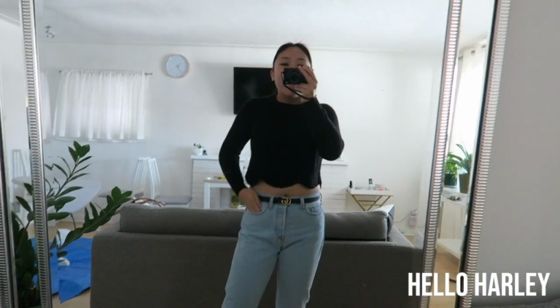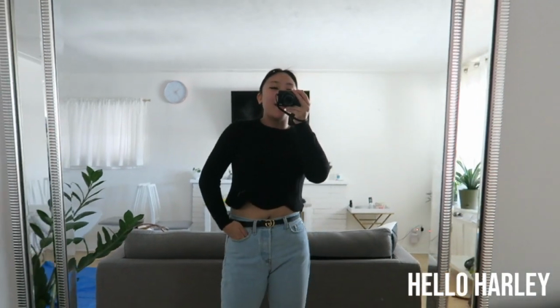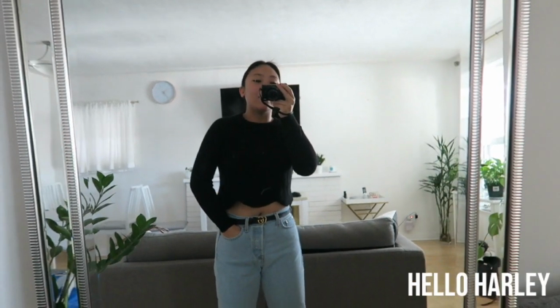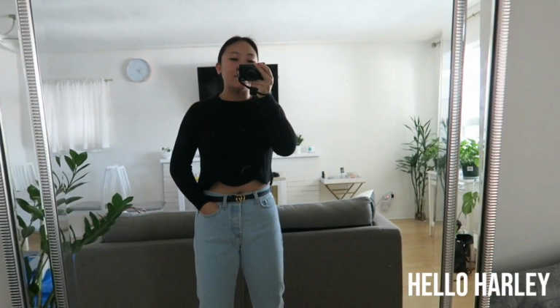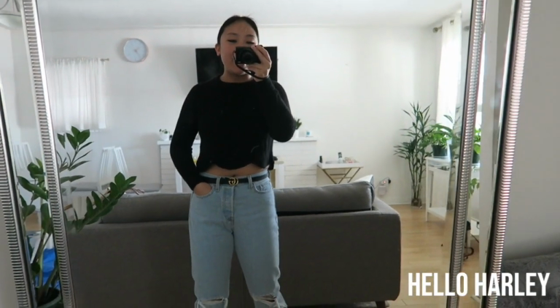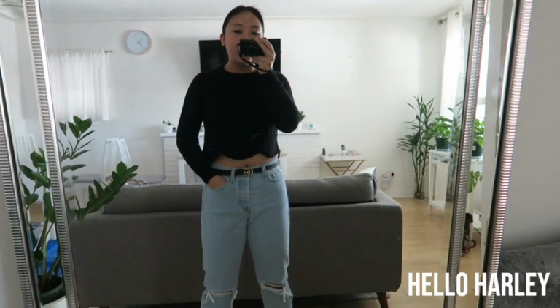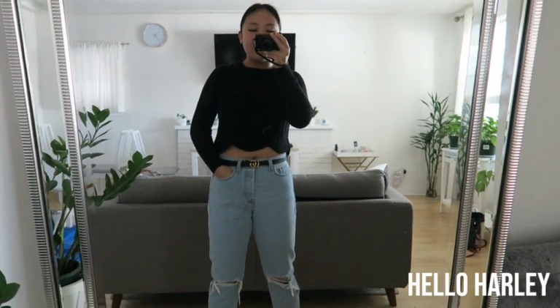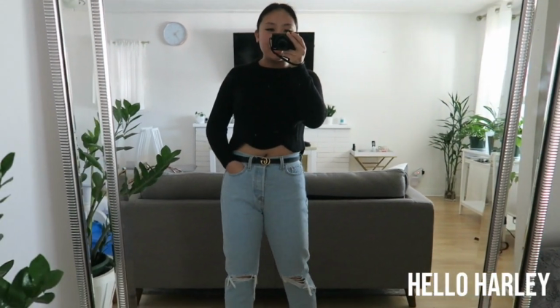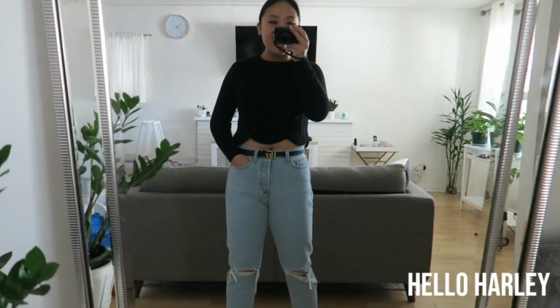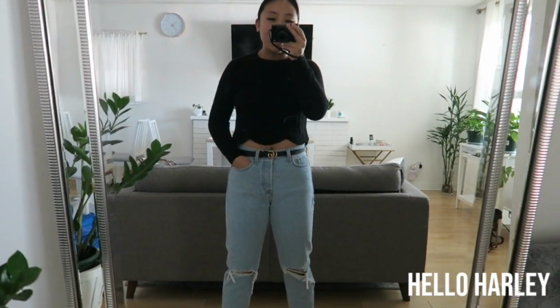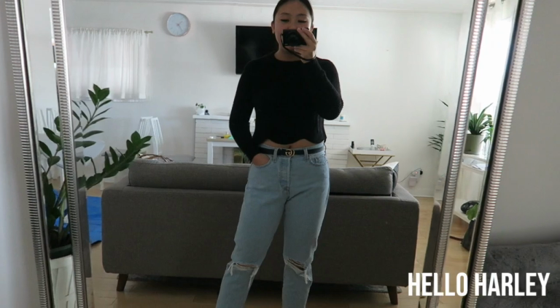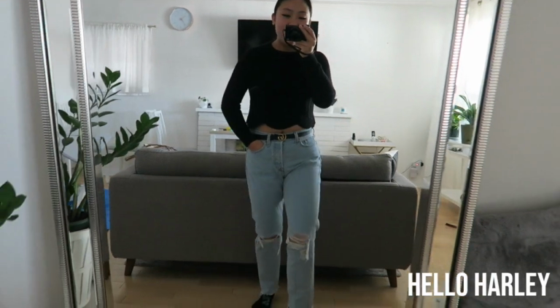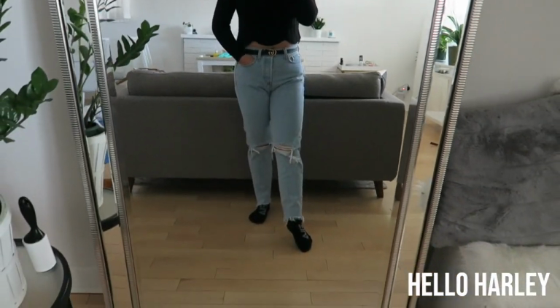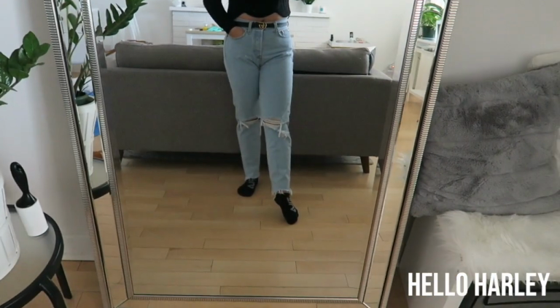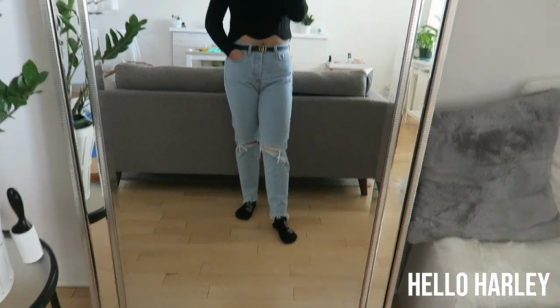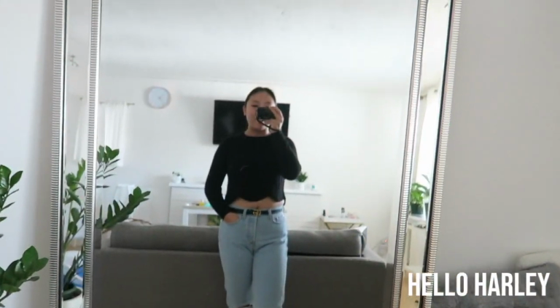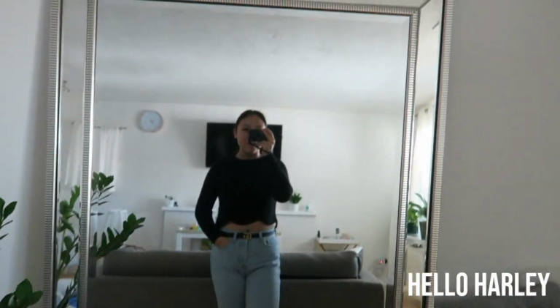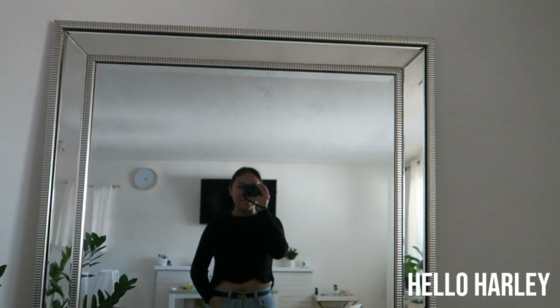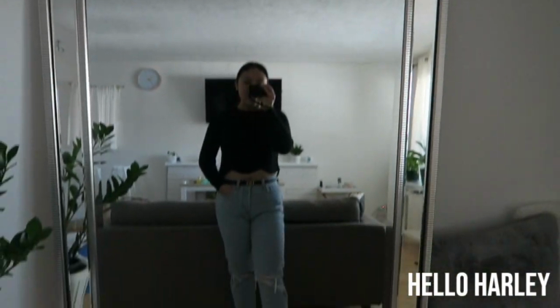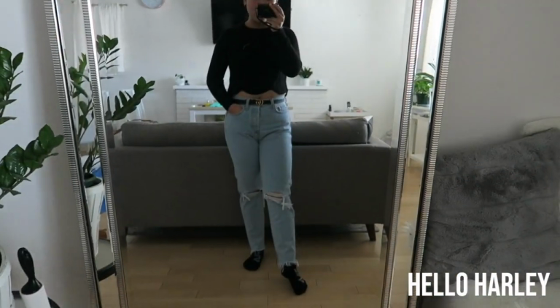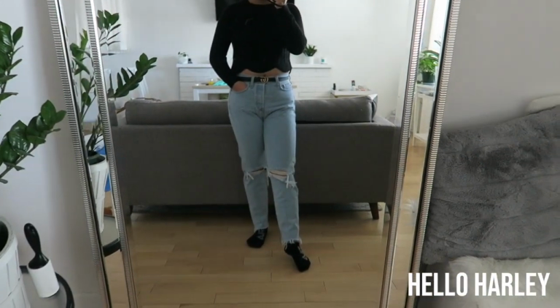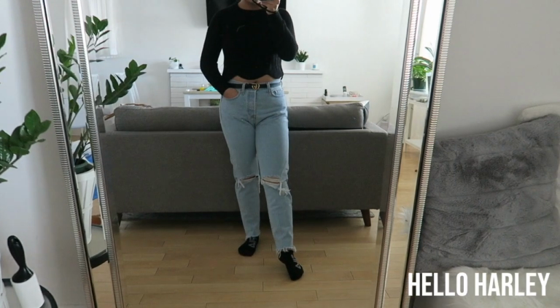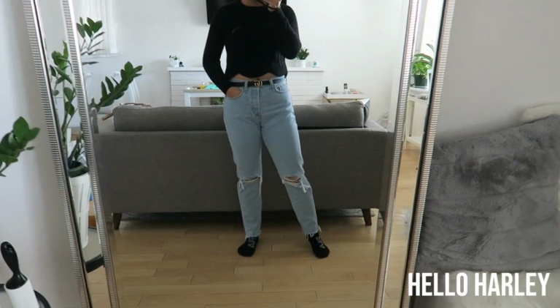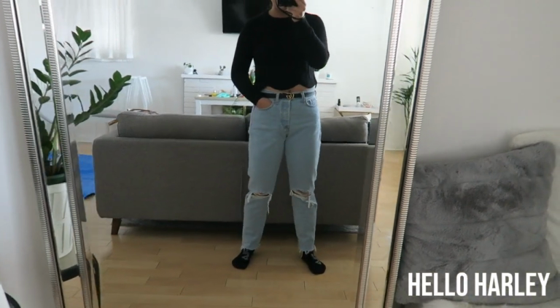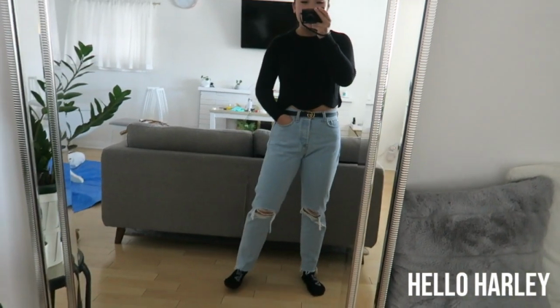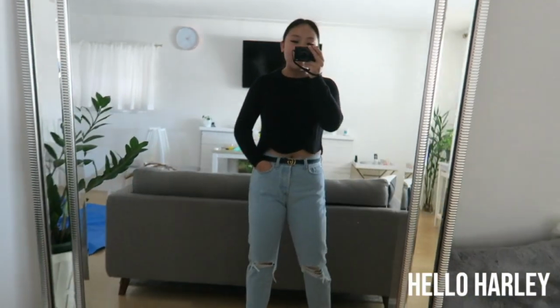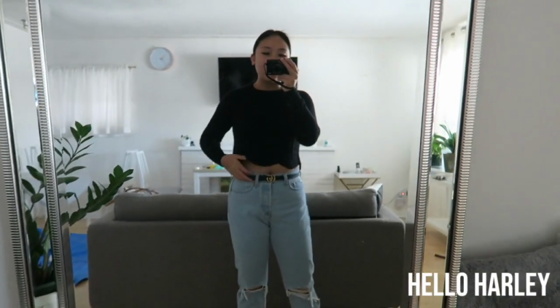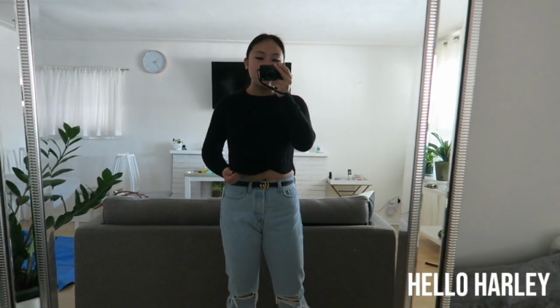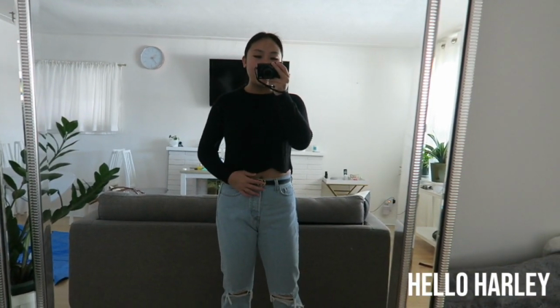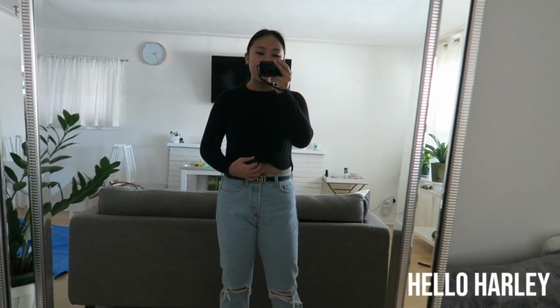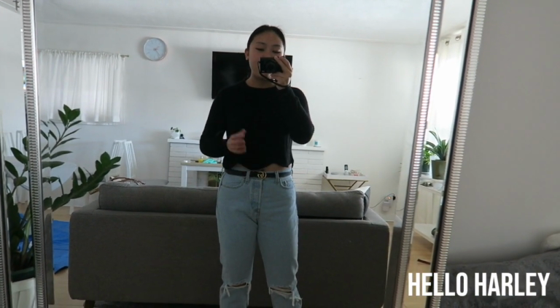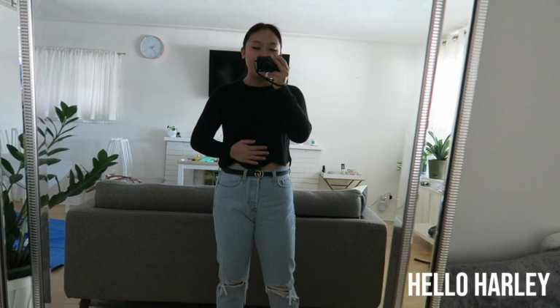Hey guys, this is my outfit of the day today. By the way, do you like our new mirror that Vicky got us? It's from HomeSense — she picked a good mirror. Anyways, I'm wearing the Sardew sweater from Wilfred.